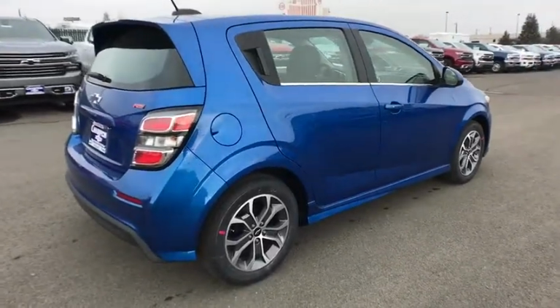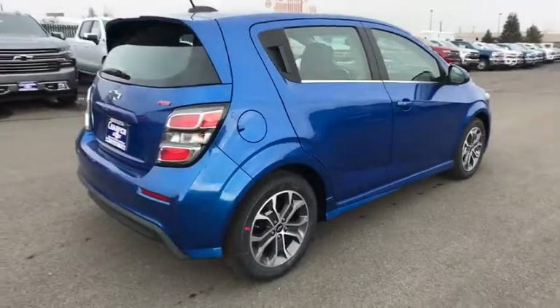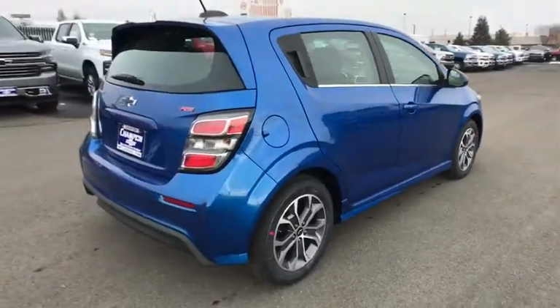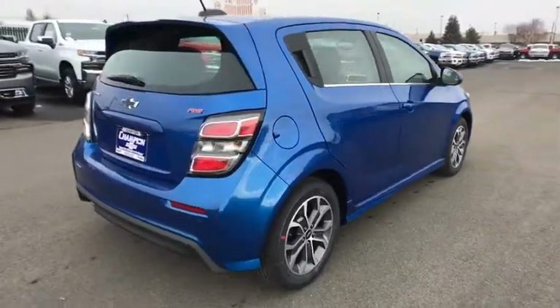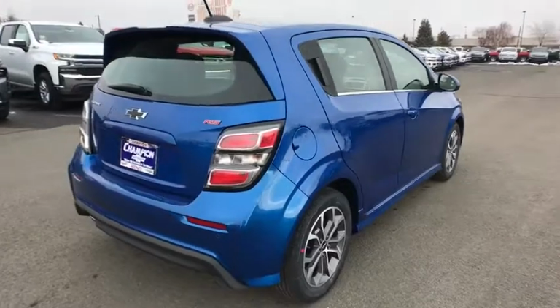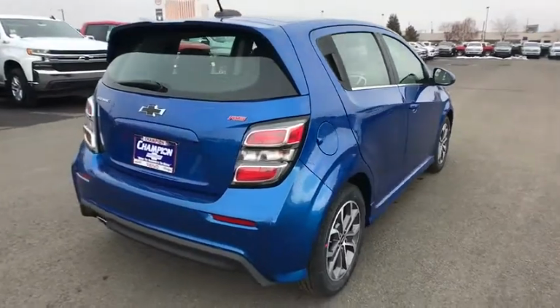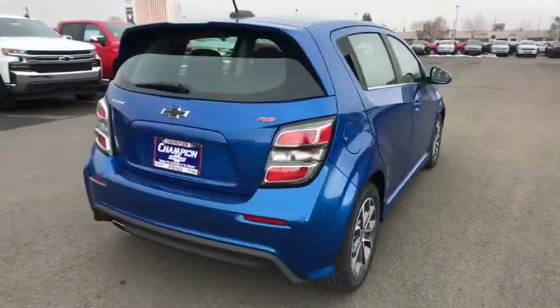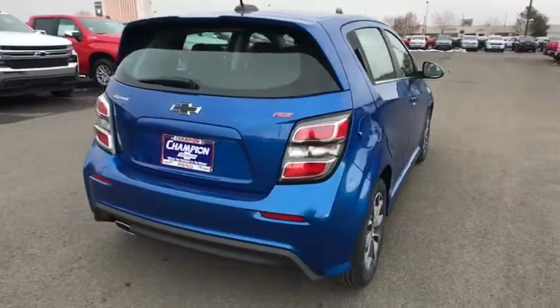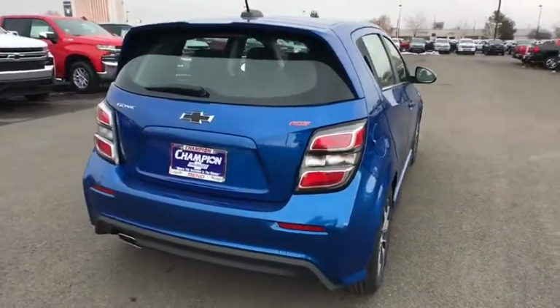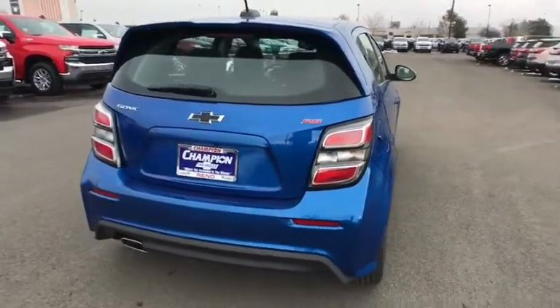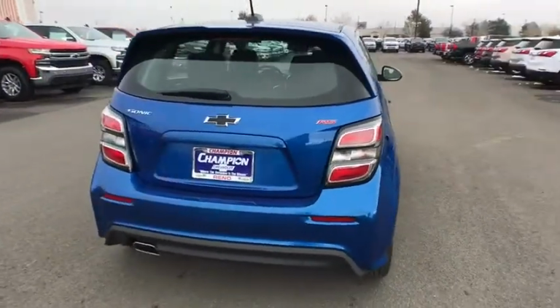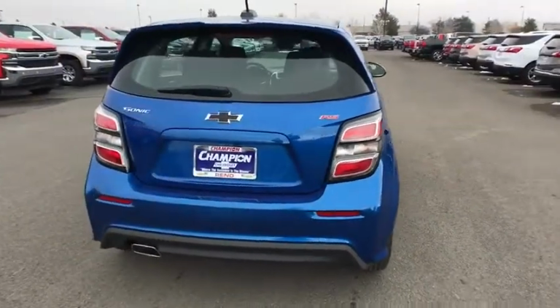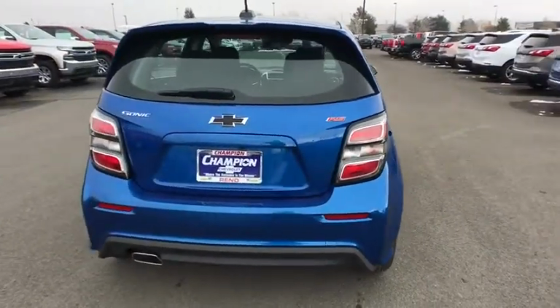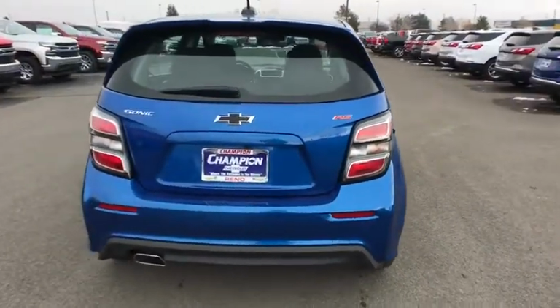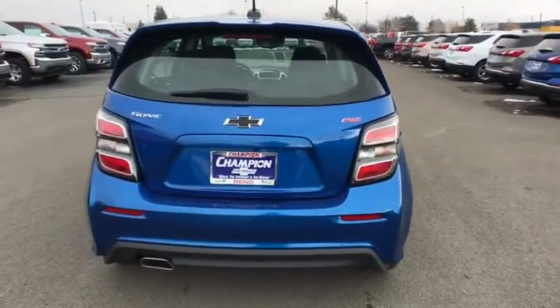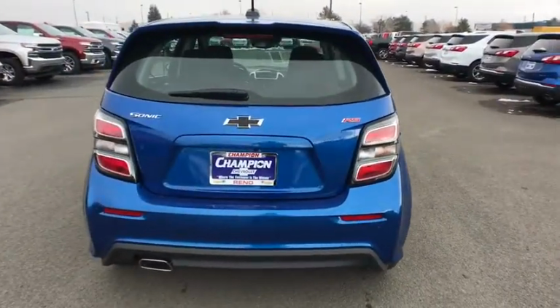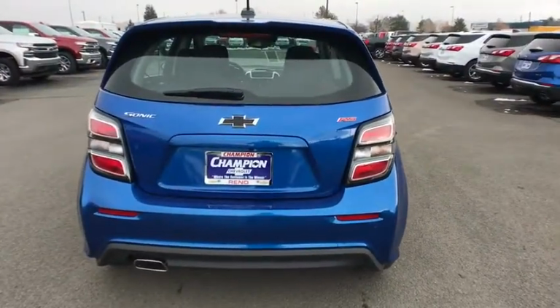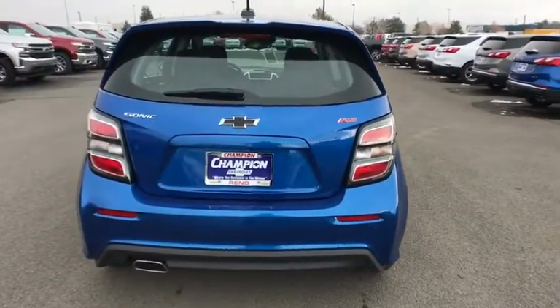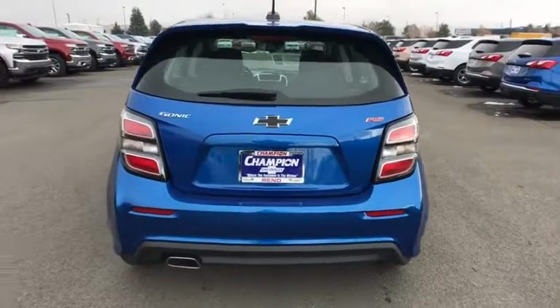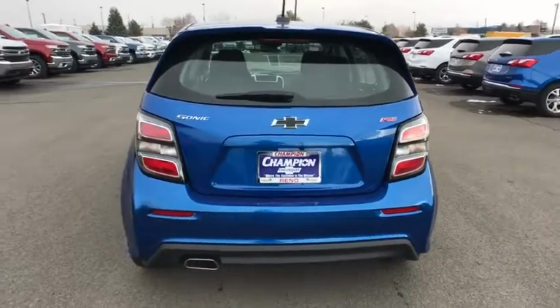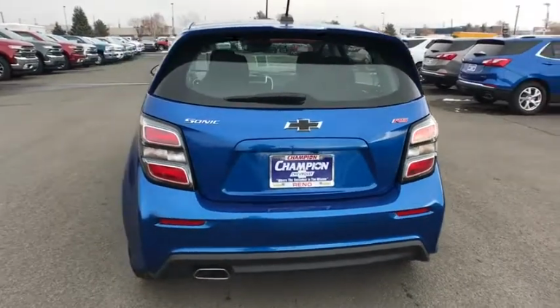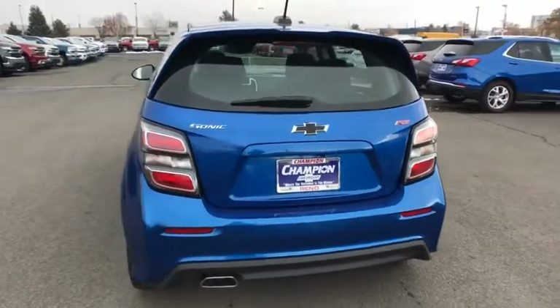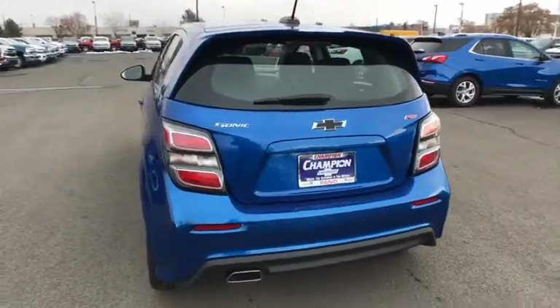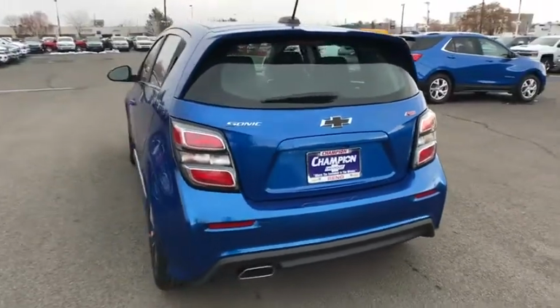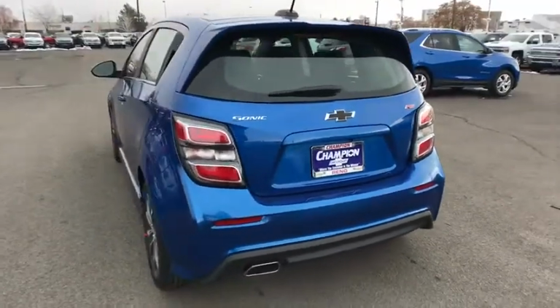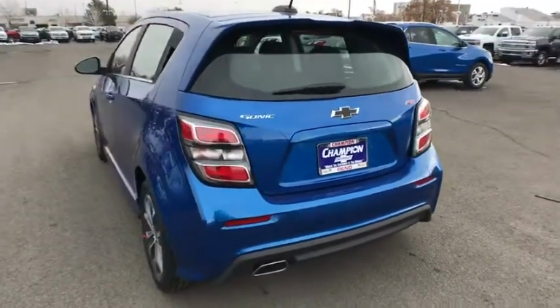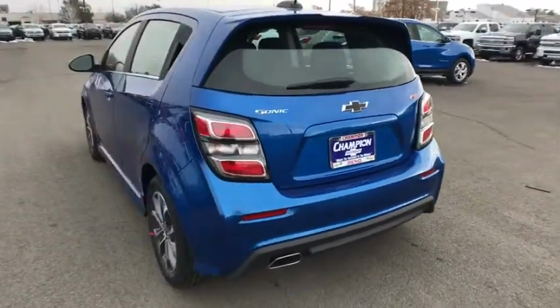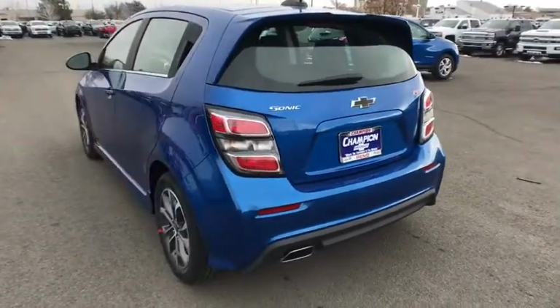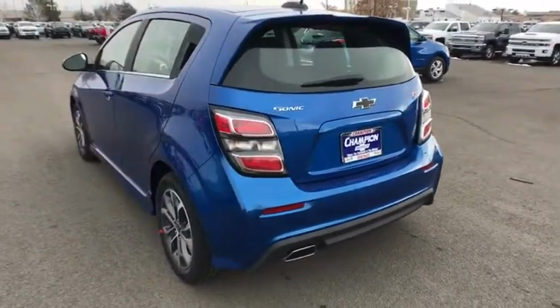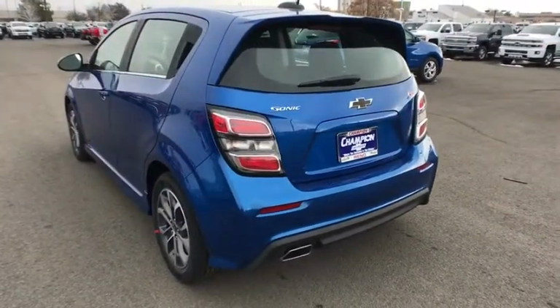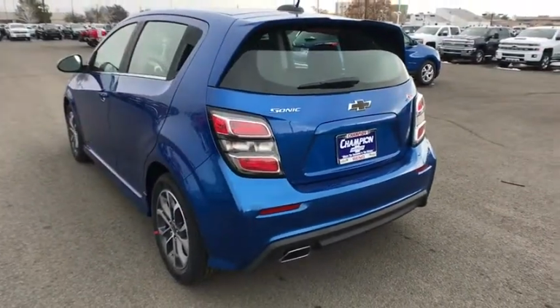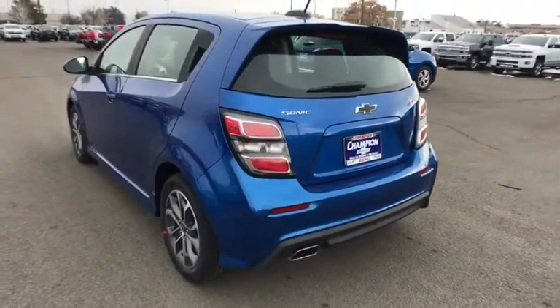Leather wrapped steering wheel, Bluetooth, adjustable steering wheel, power steering, cruise control, keyless start, floor mats, aluminum wheels, front wheel drive, rear defrost, AM FM stereo radio.